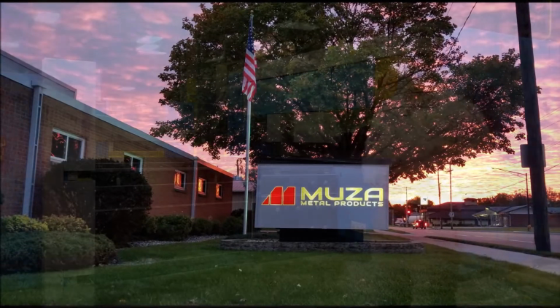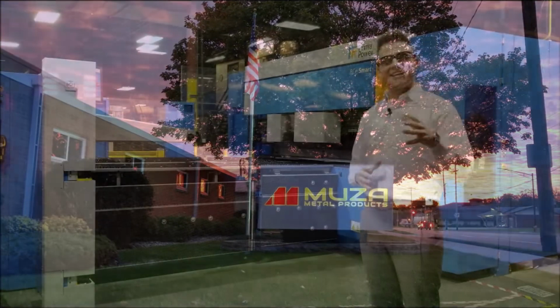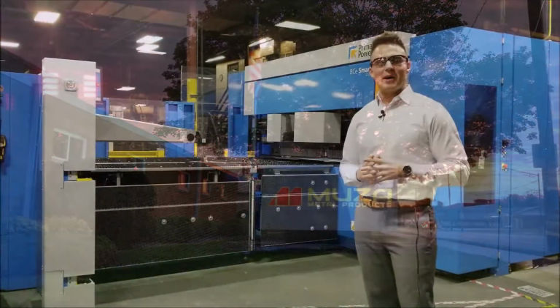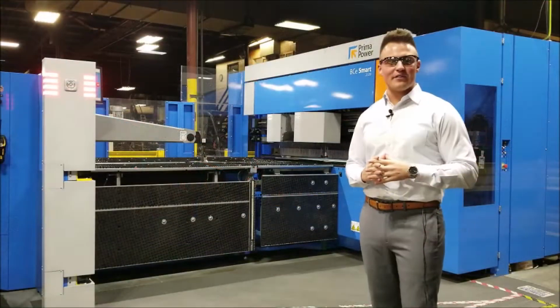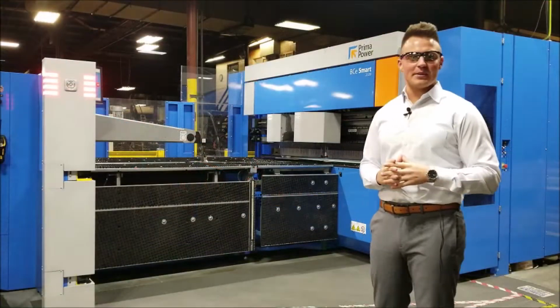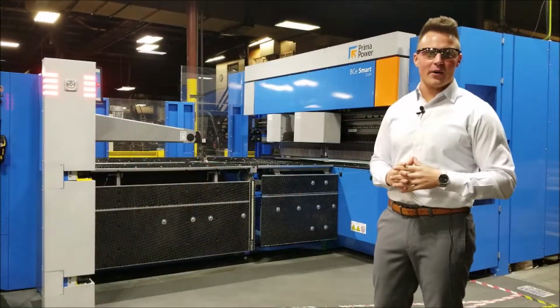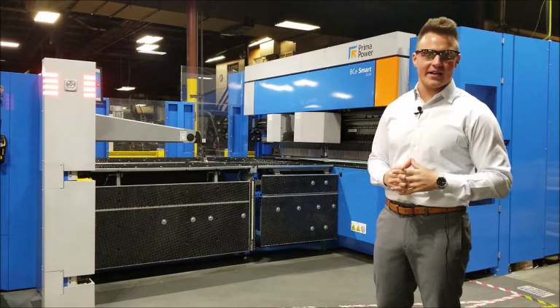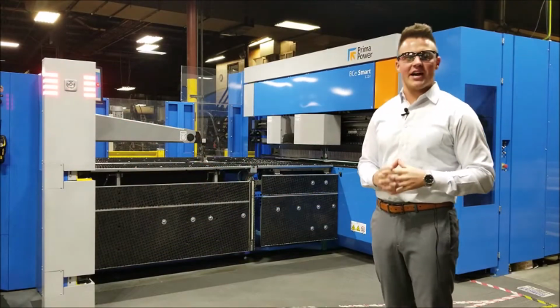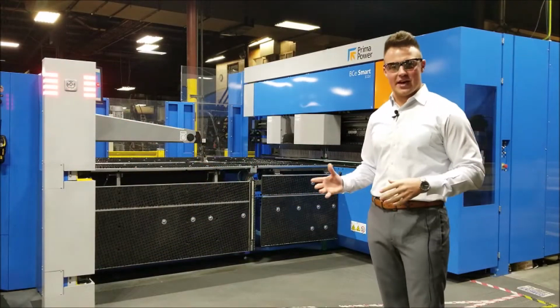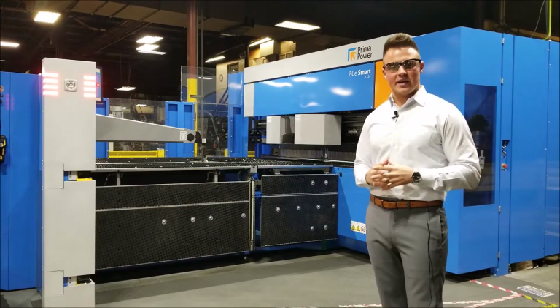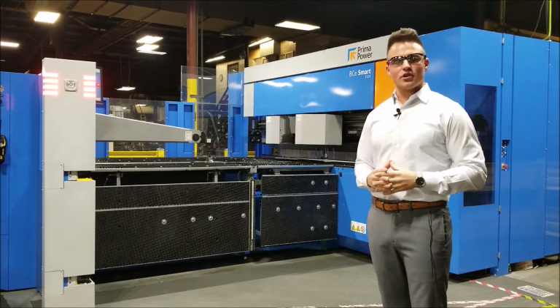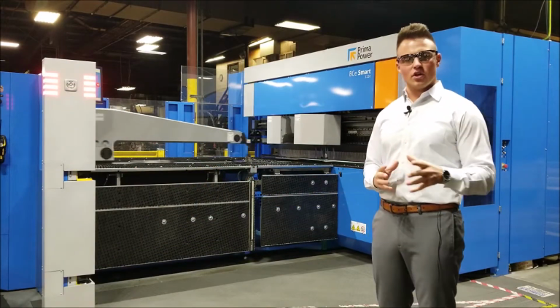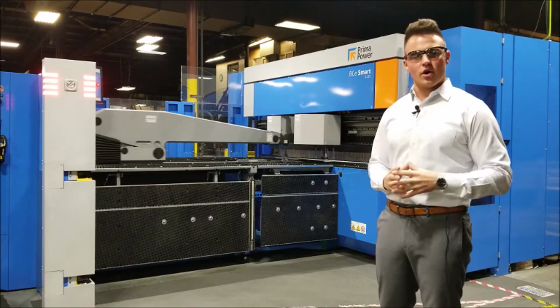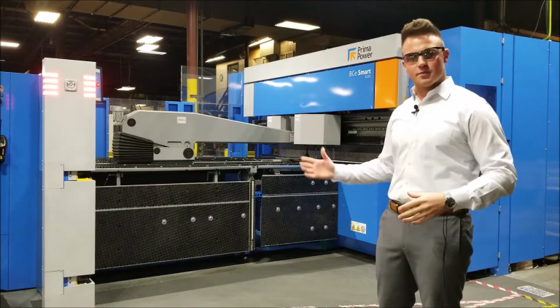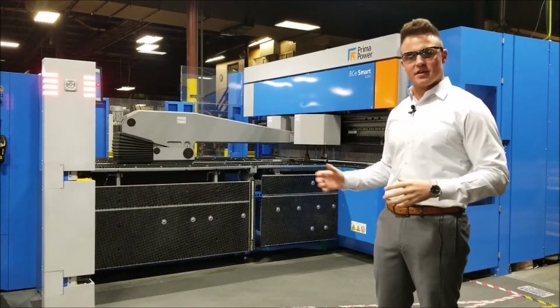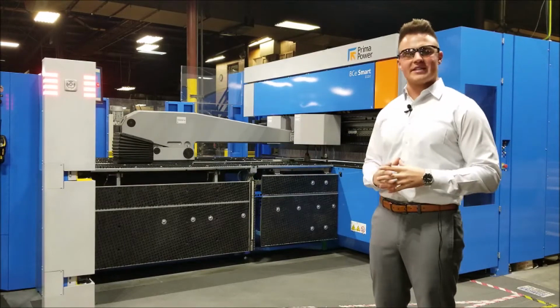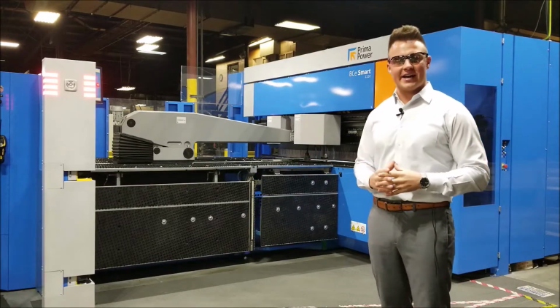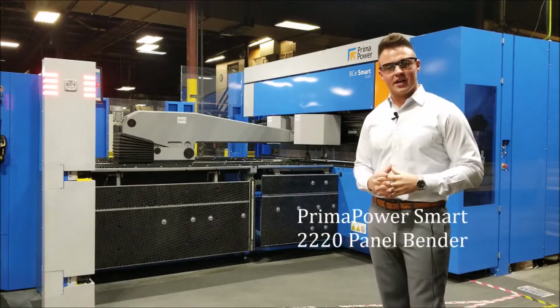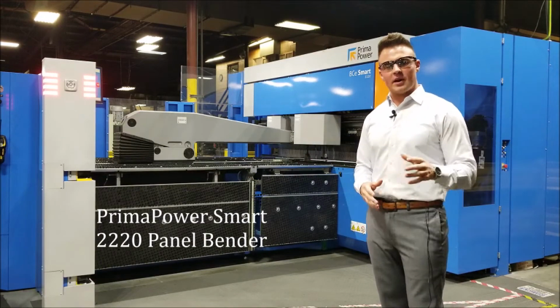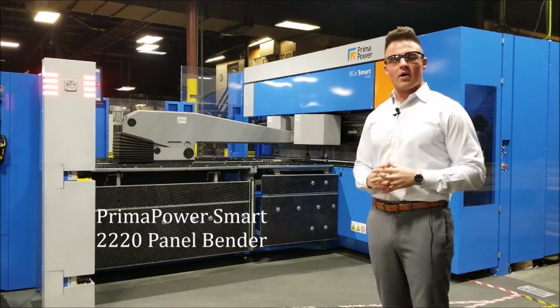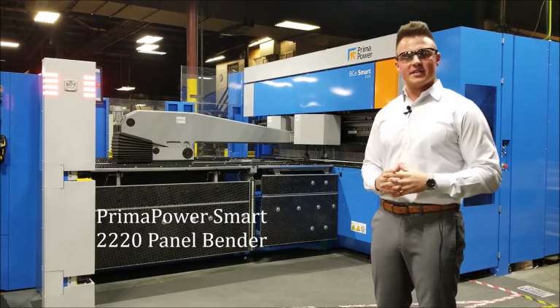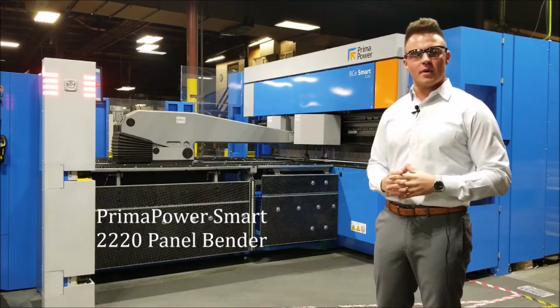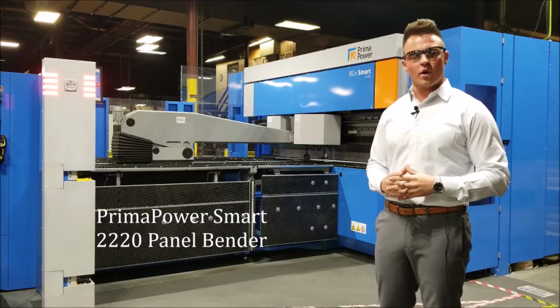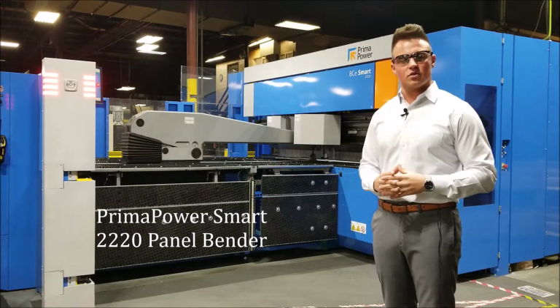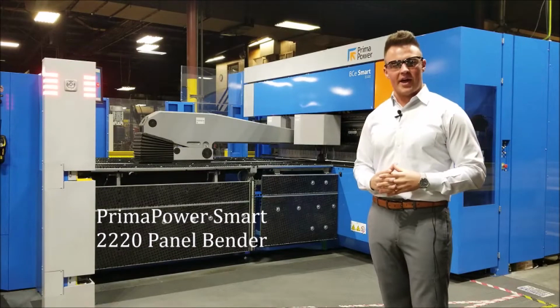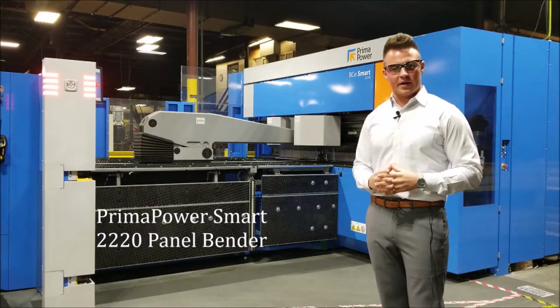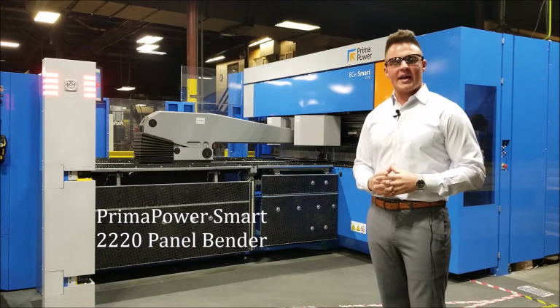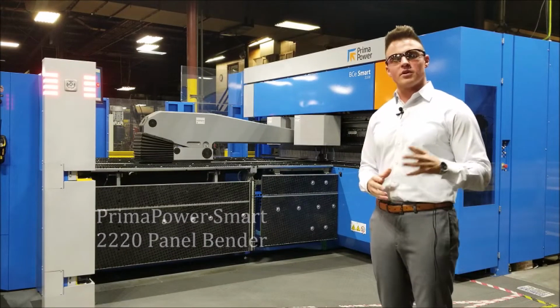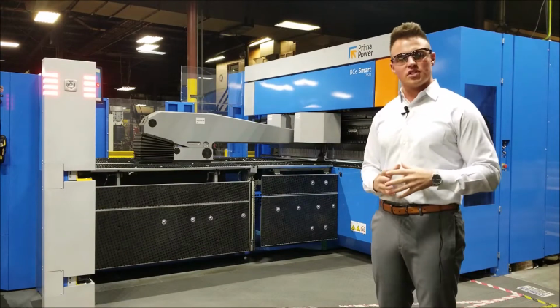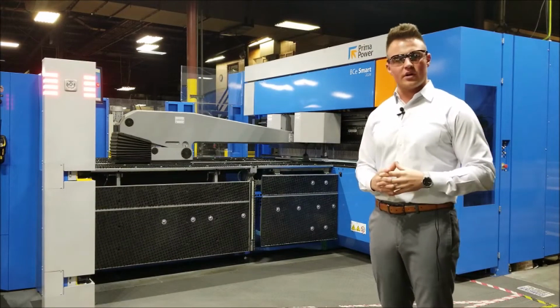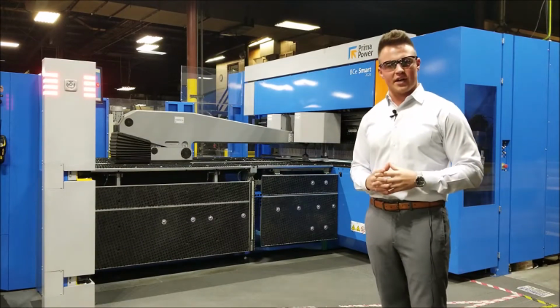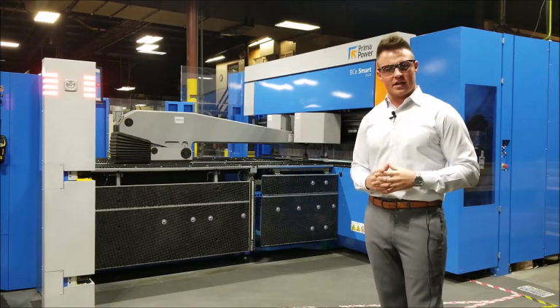Hi, Jason Poppe here from Musa Metal Products in Oshkosh, Wisconsin, introducing you to our newest piece of forming technology, the Prima Power BCE Smart 2220 Panel Bender — an optimal solution for reducing indirect labor.